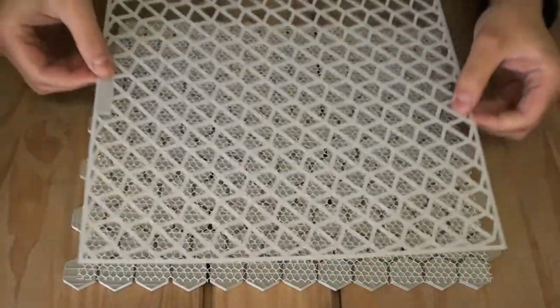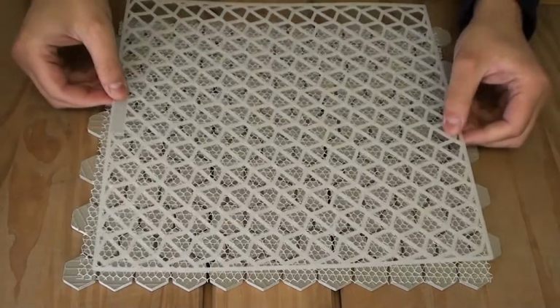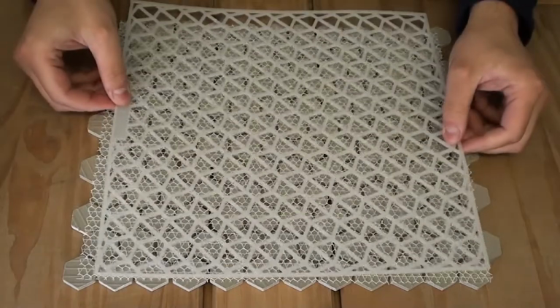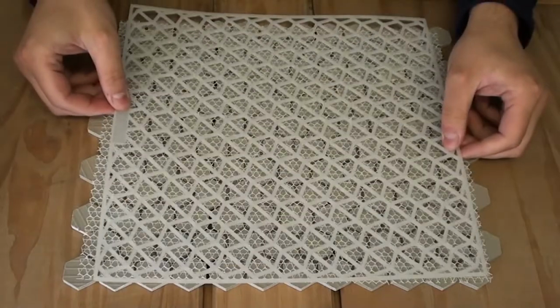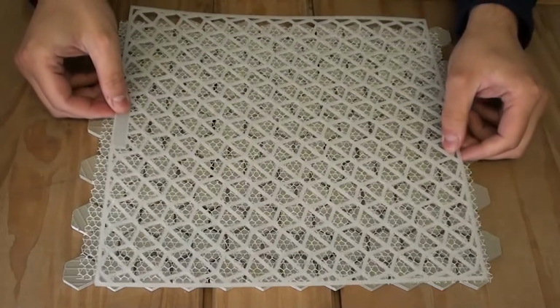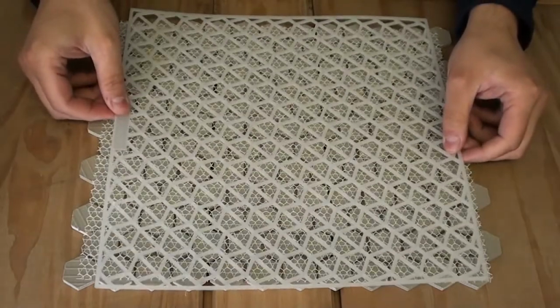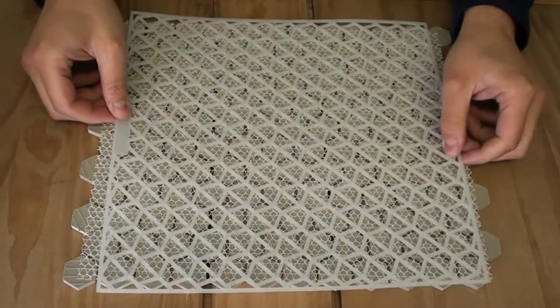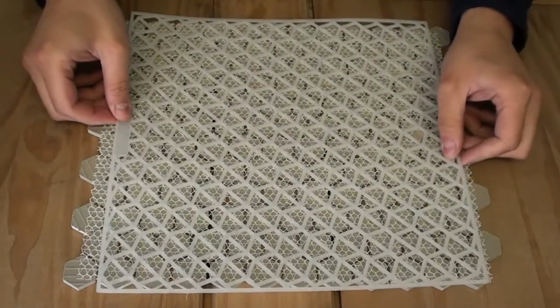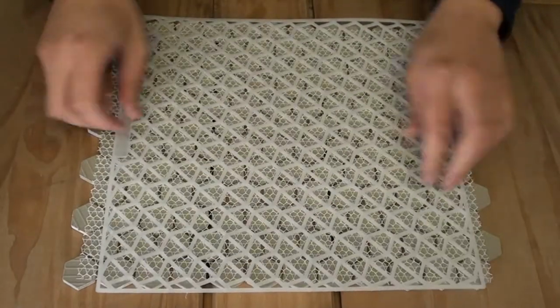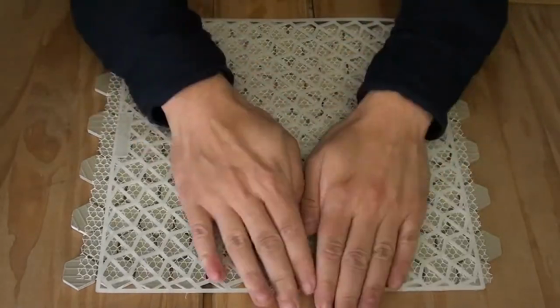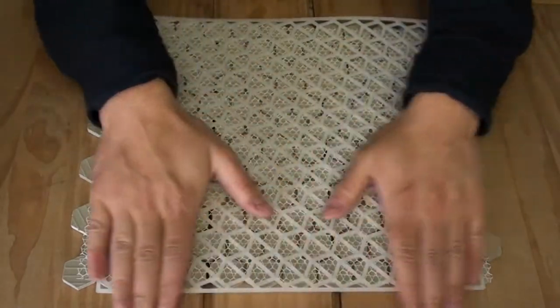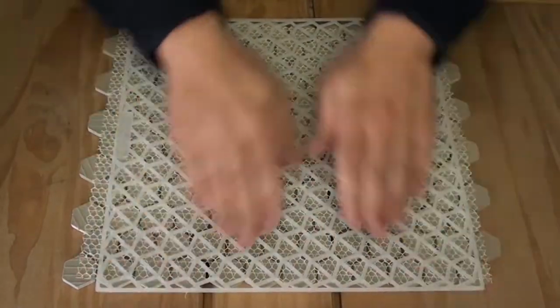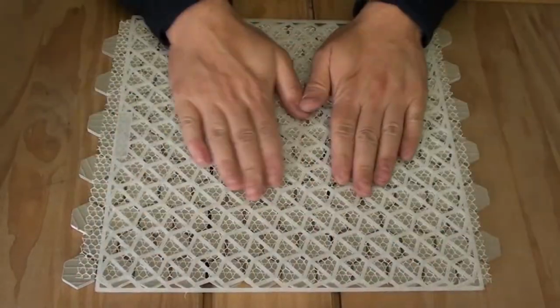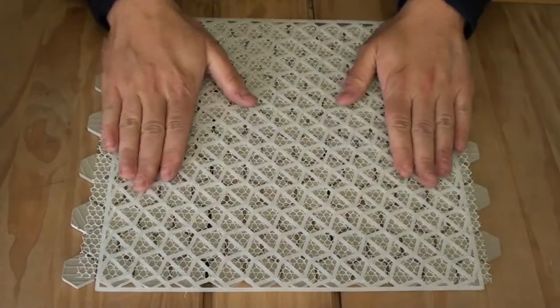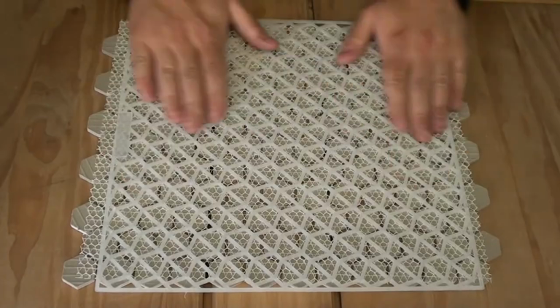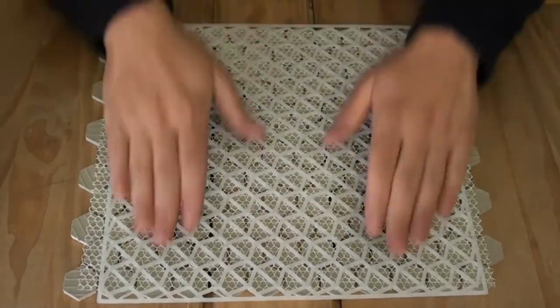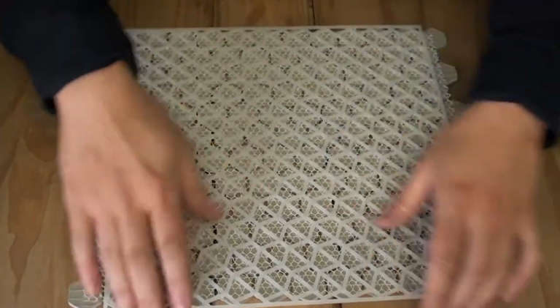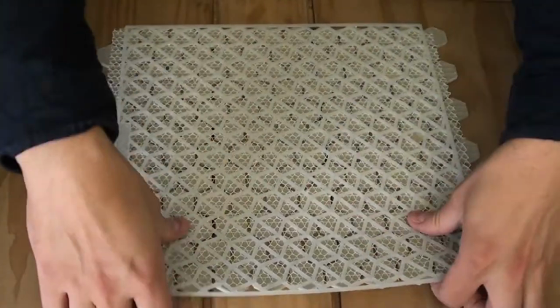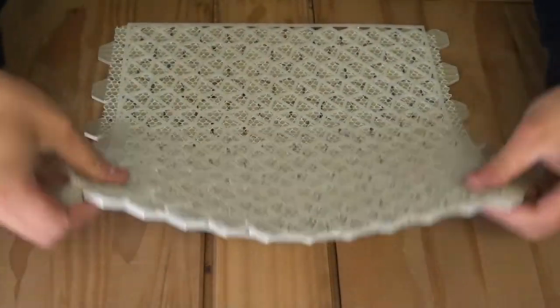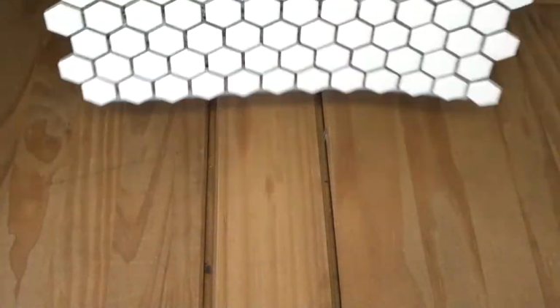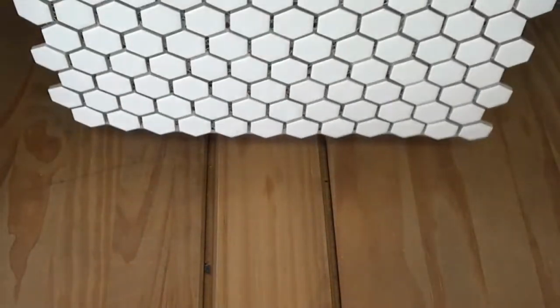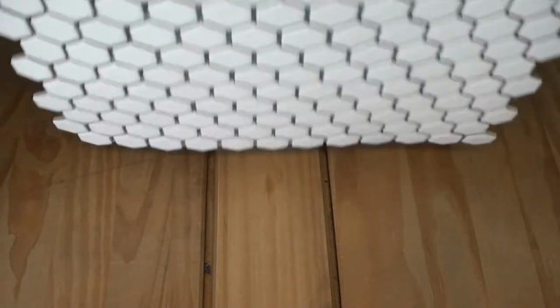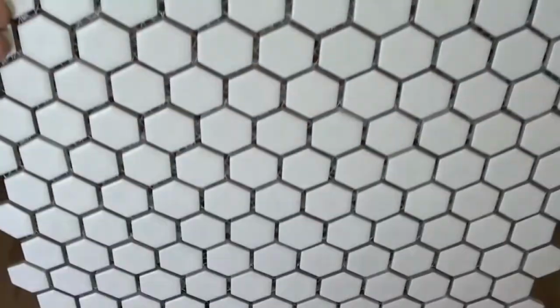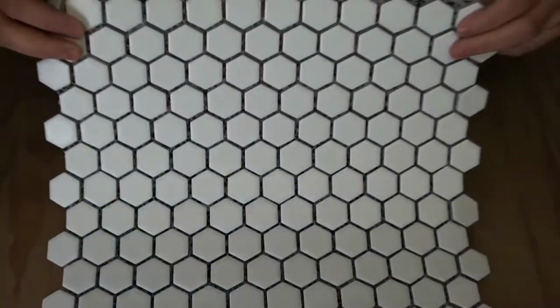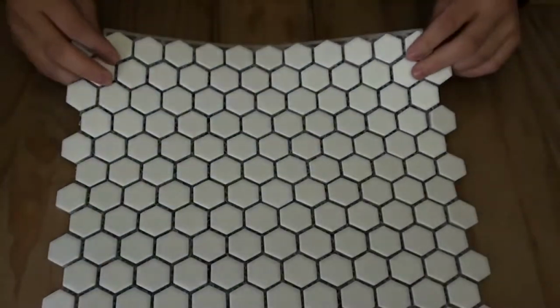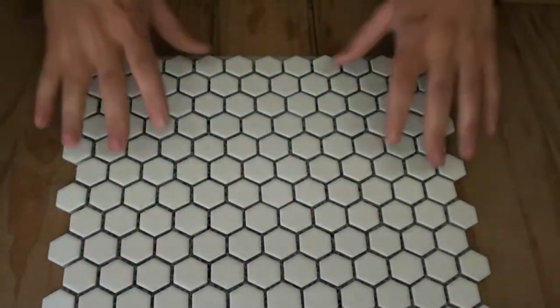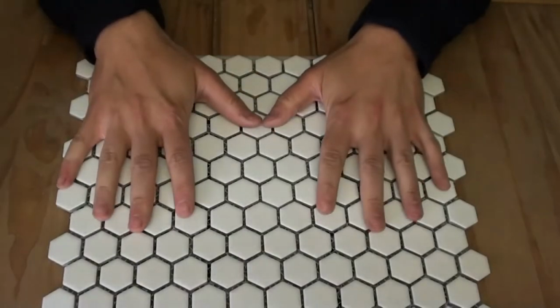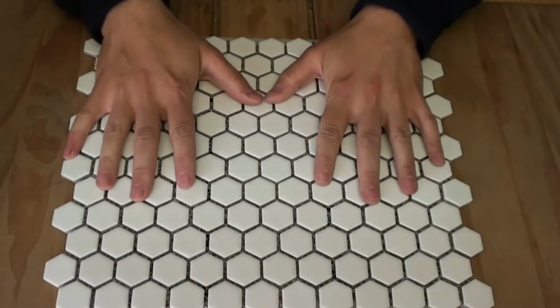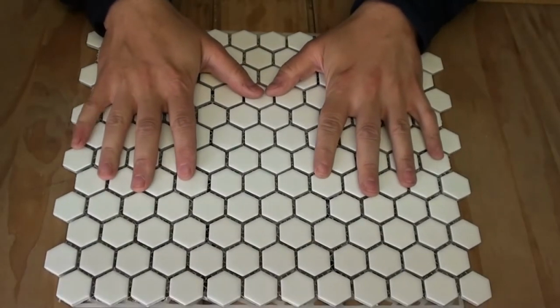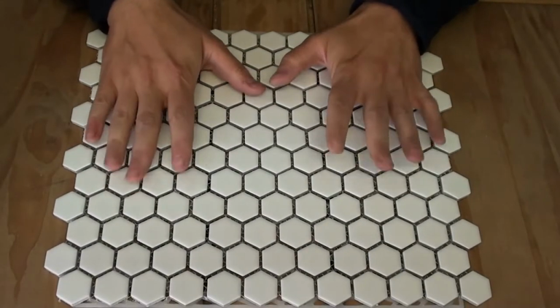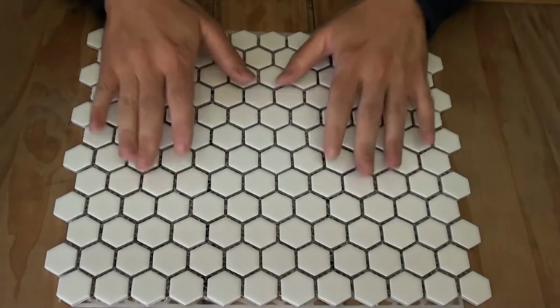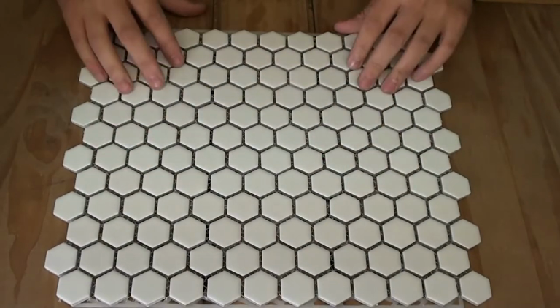Just turn it round with the adhesive to the mesh and press that down in place like that. And that will stick, and all of a sudden you have a much more rigid and solid tile.